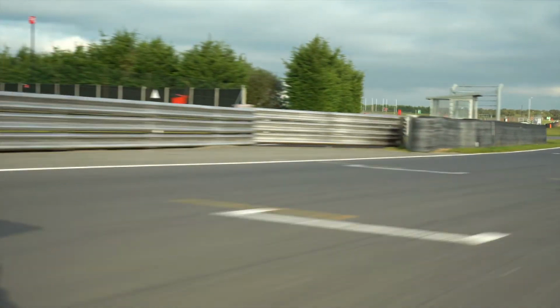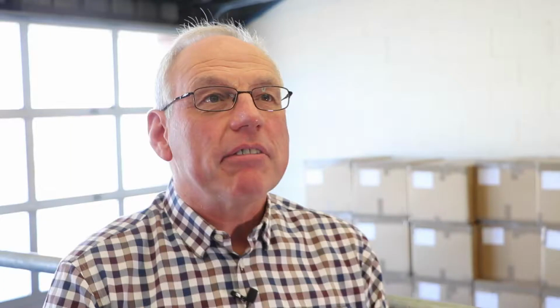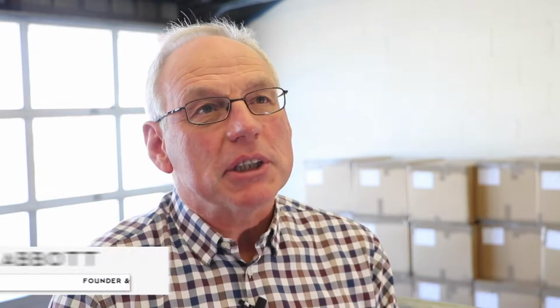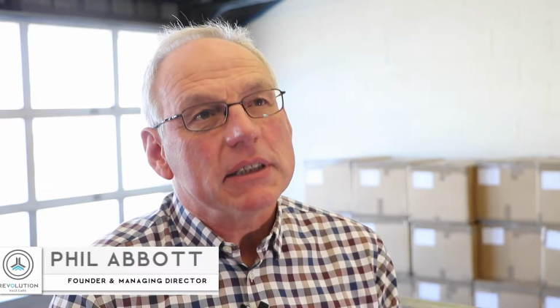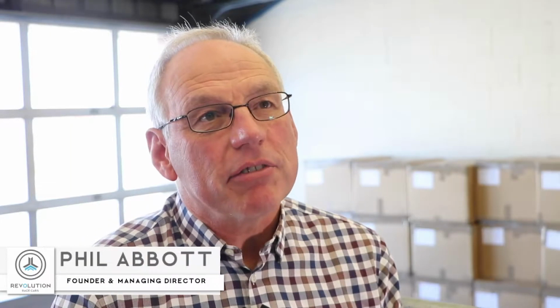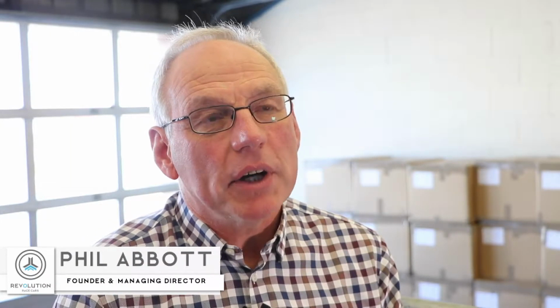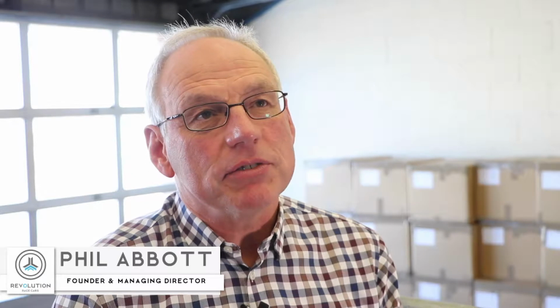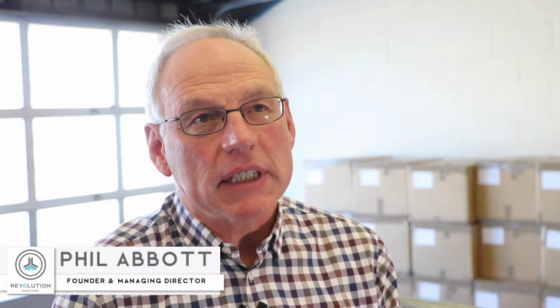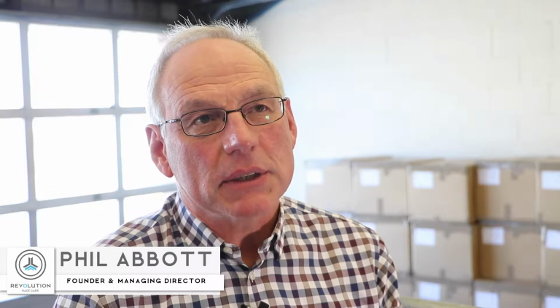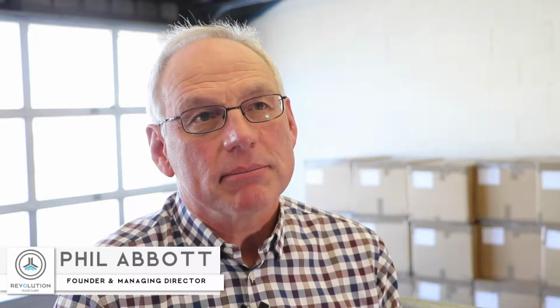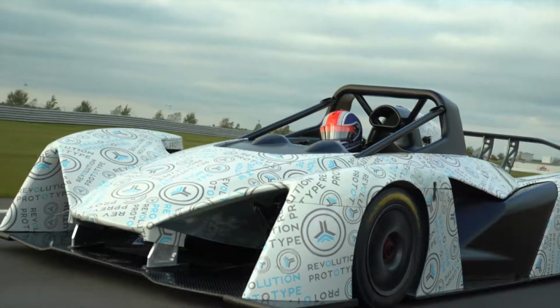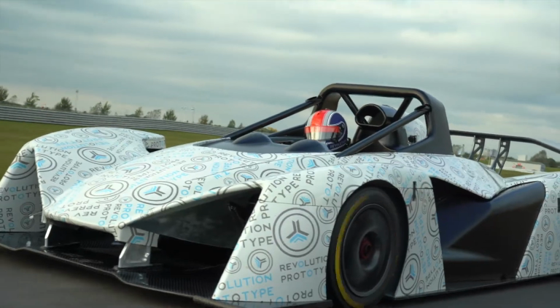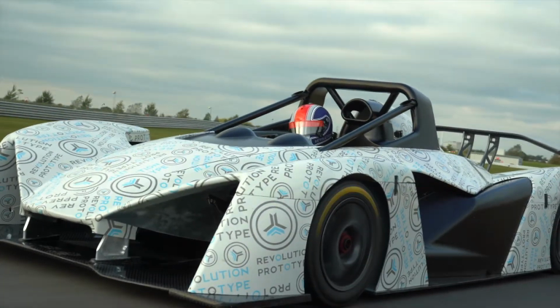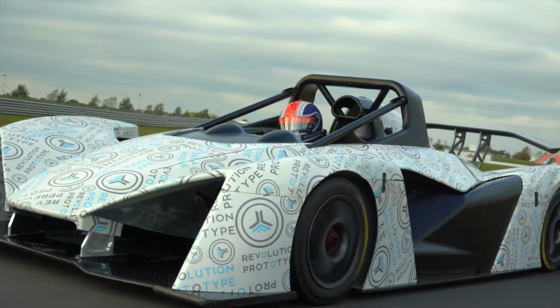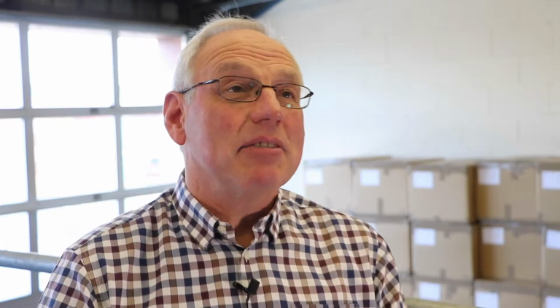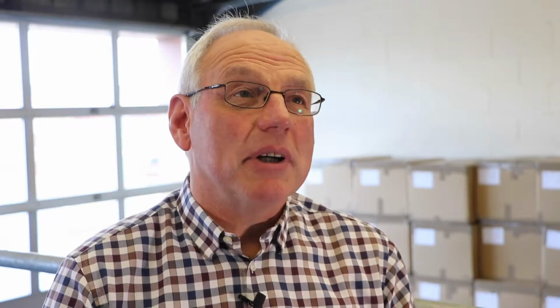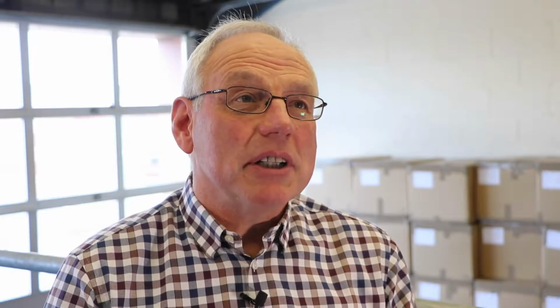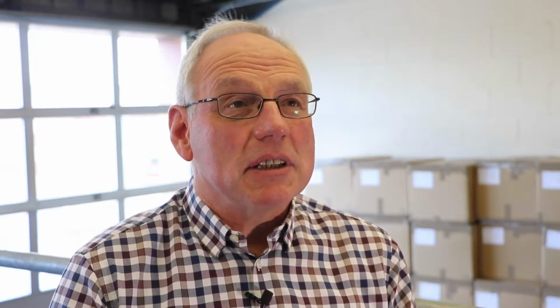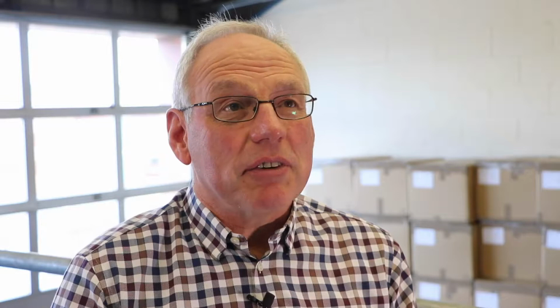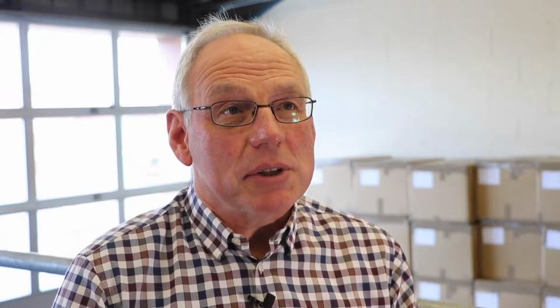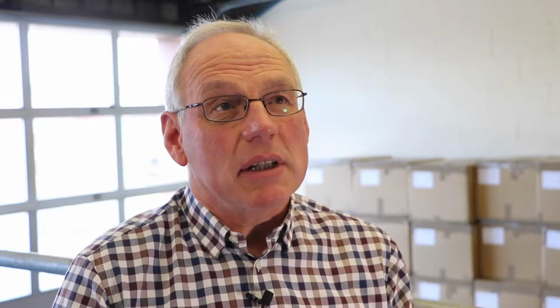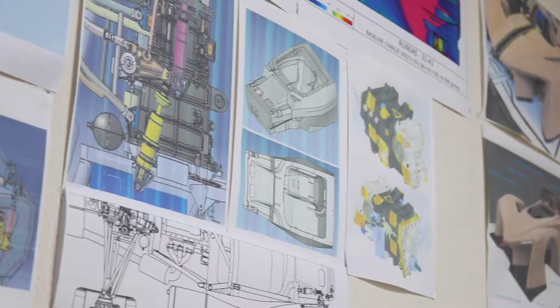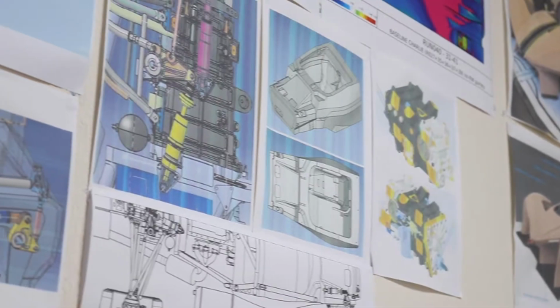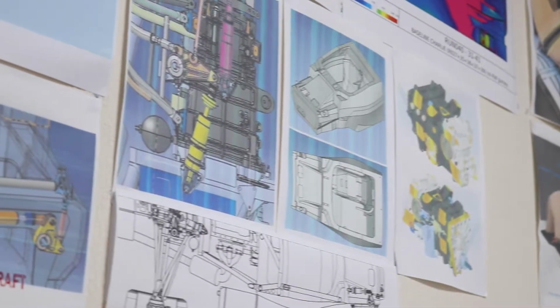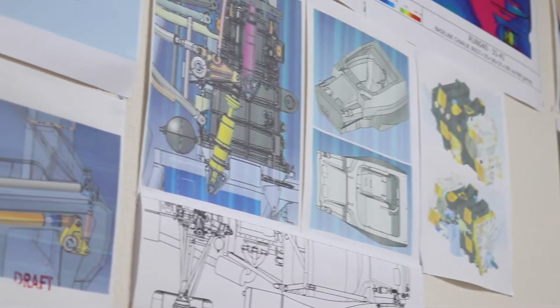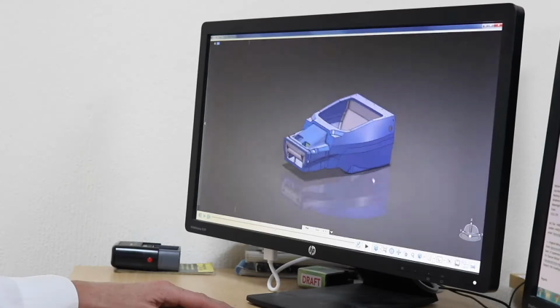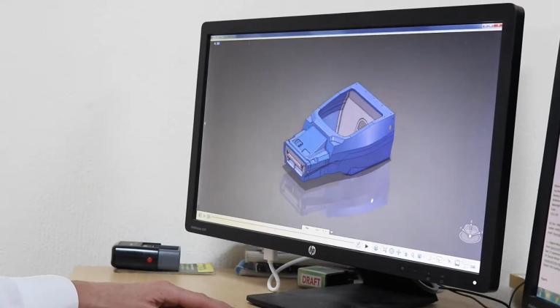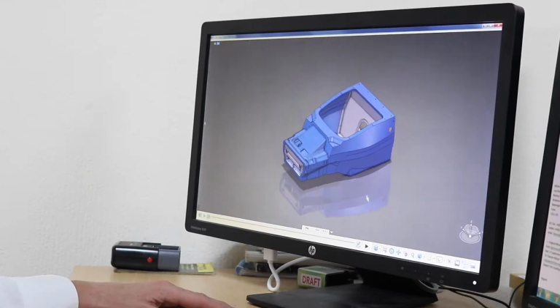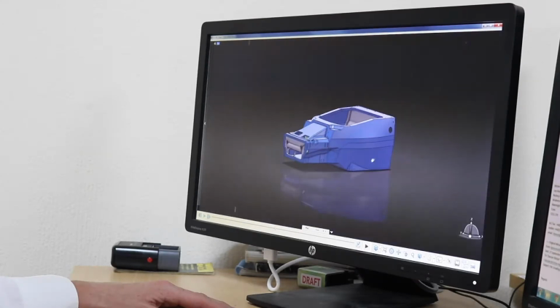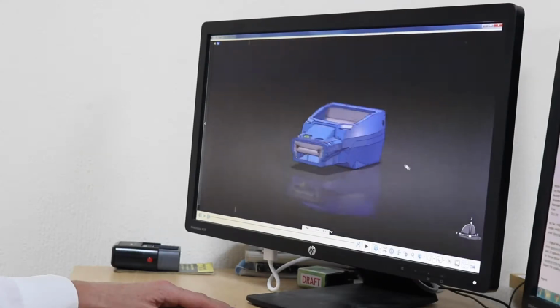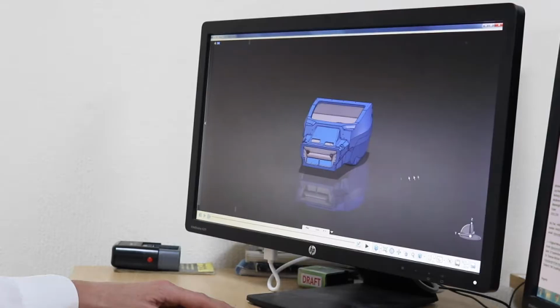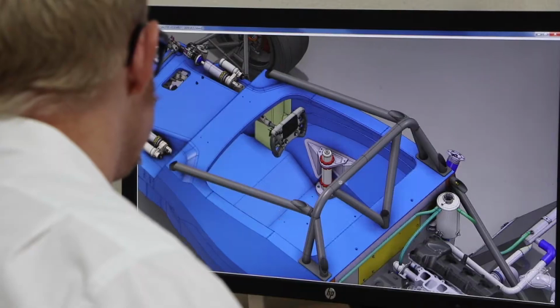The Revolution has been designed for a wide range of drivers and uses. Safety is a priority in the design of the Revolution, and the carbon chassis, the carbon crash box, and the fuel tank are all to FIA standards.